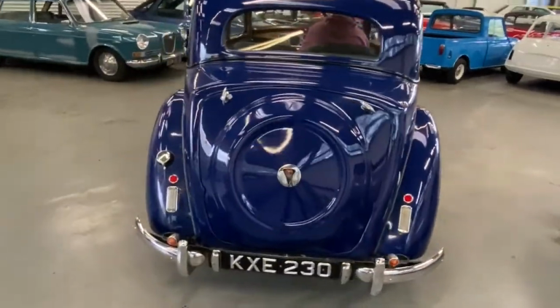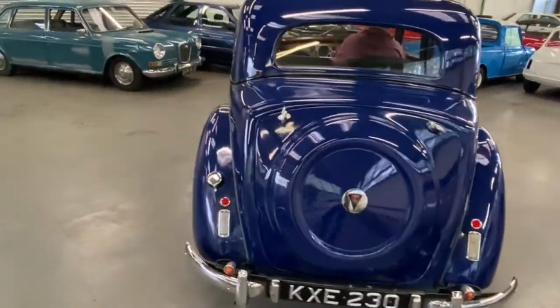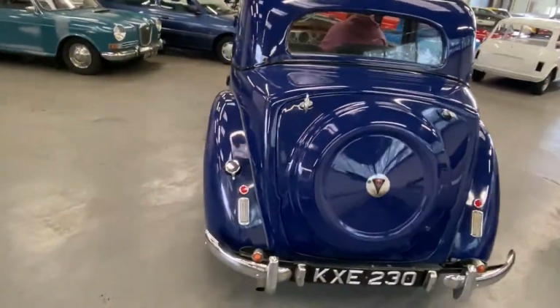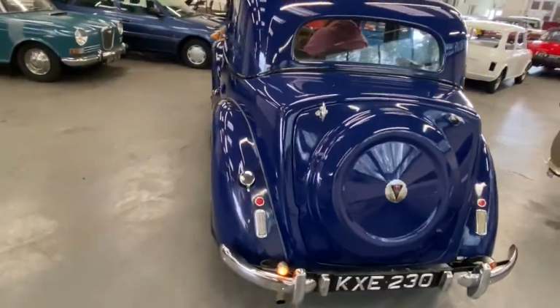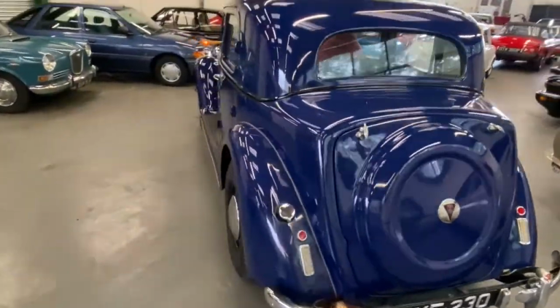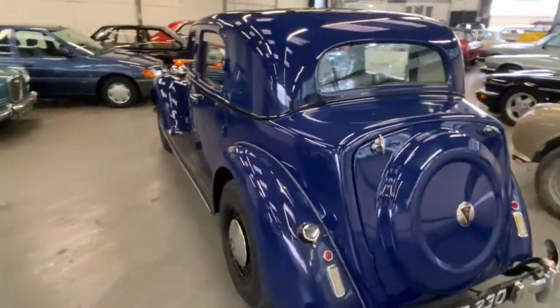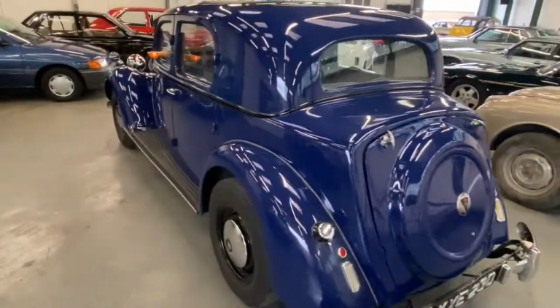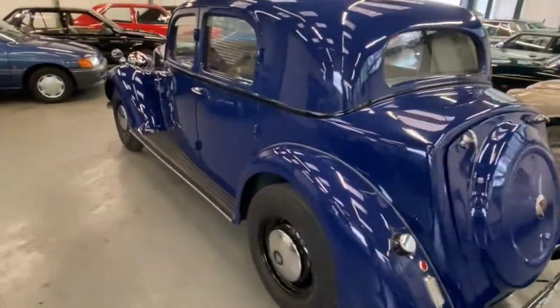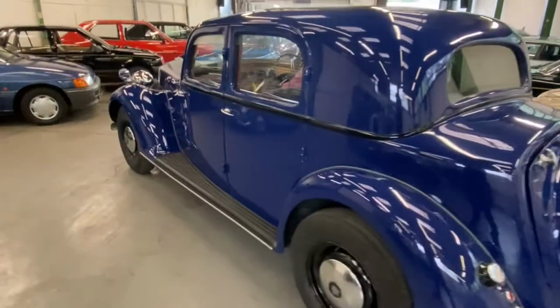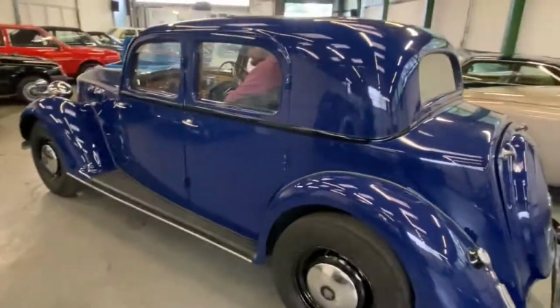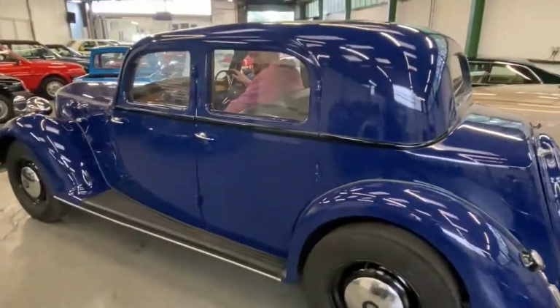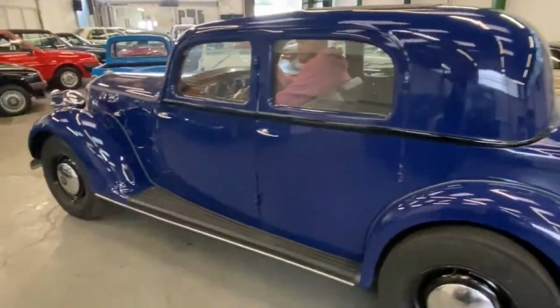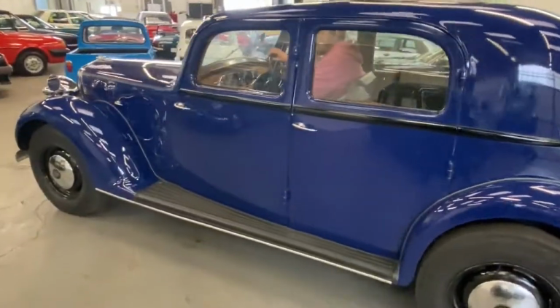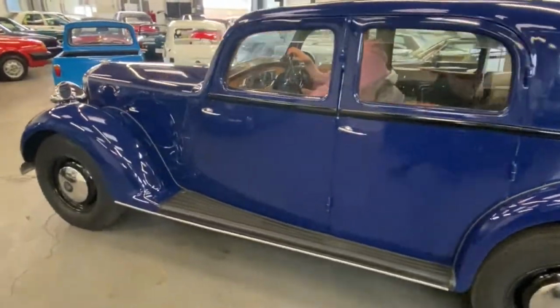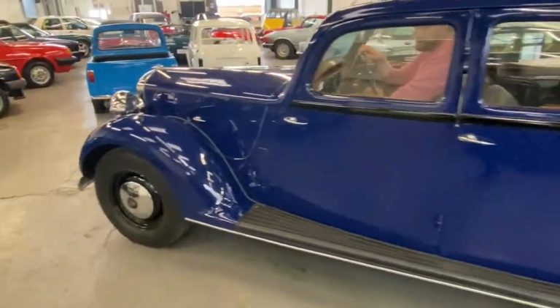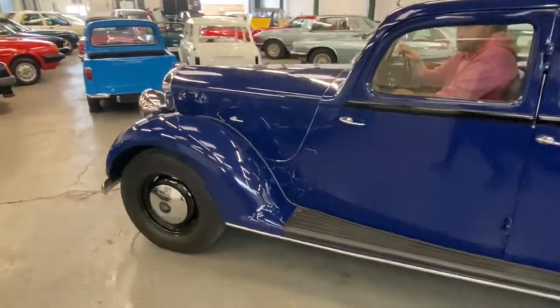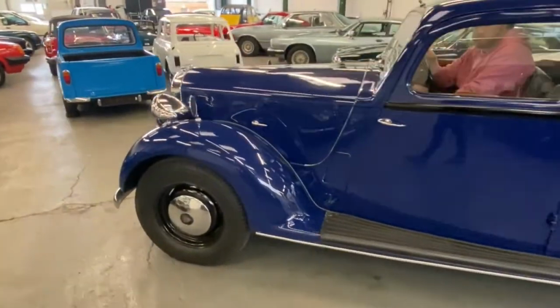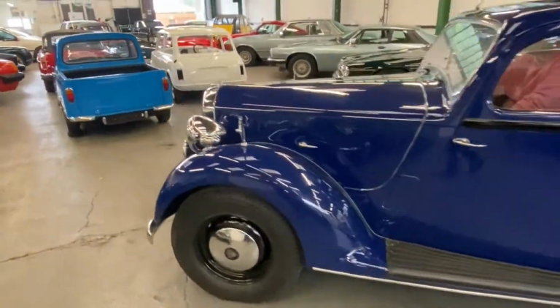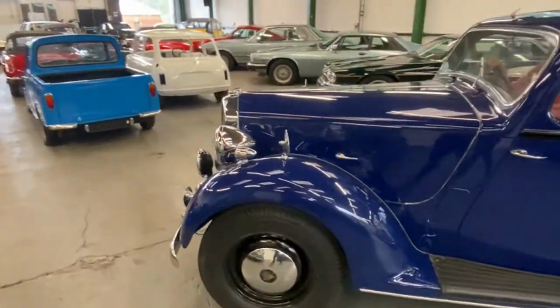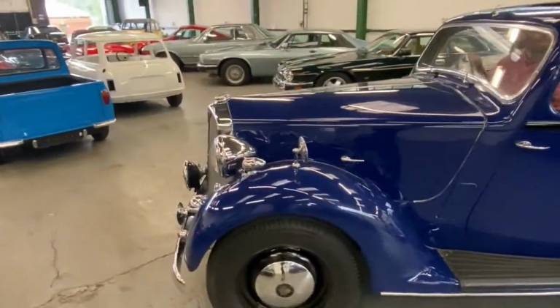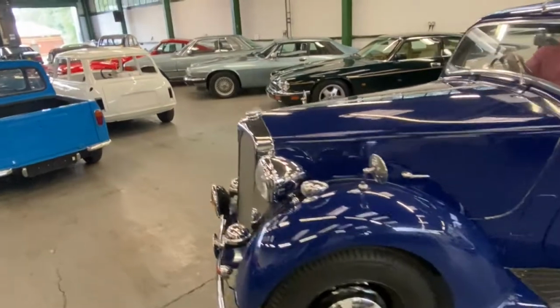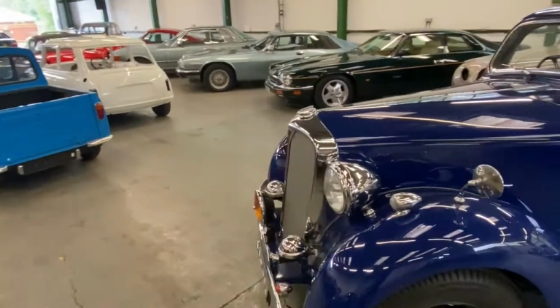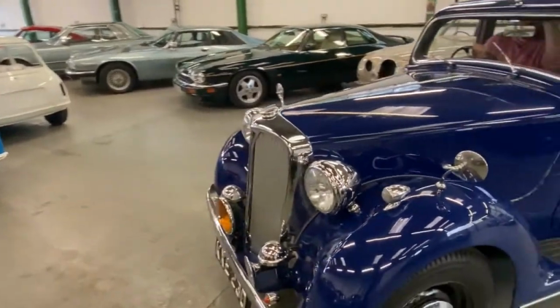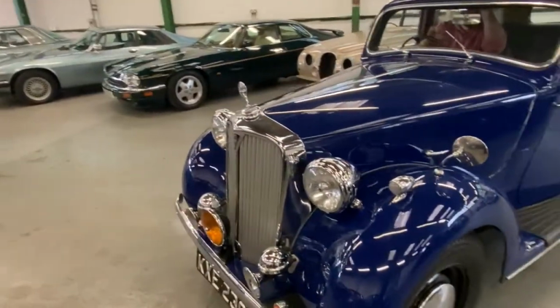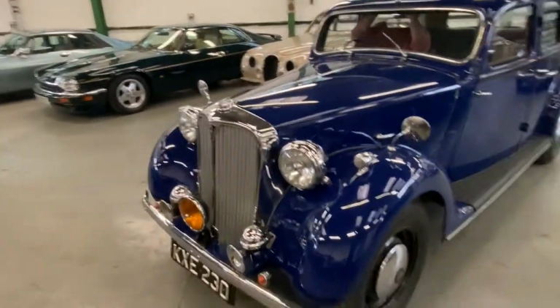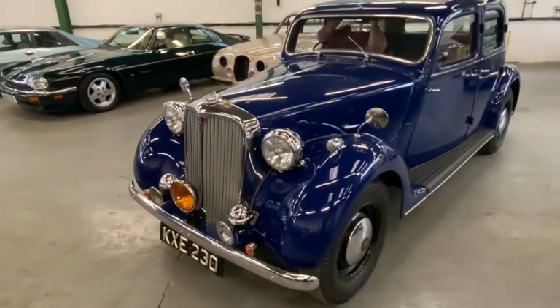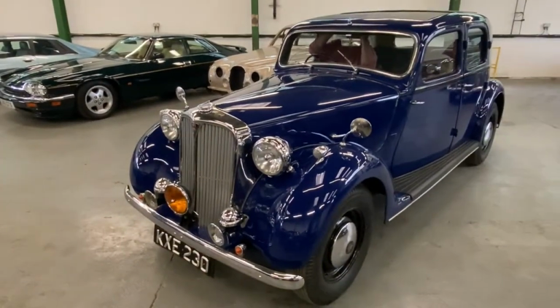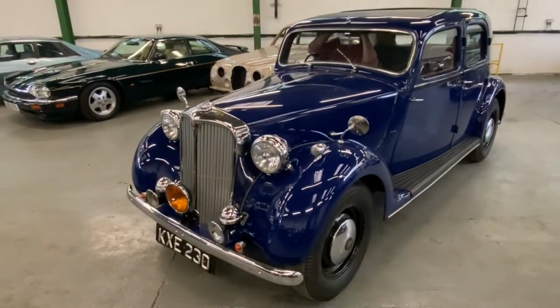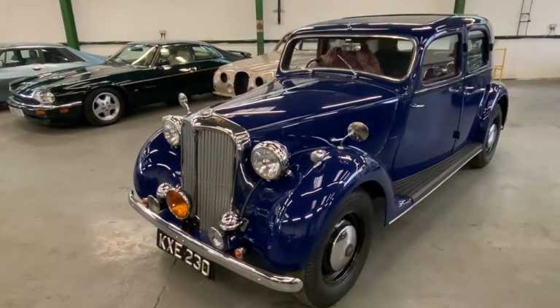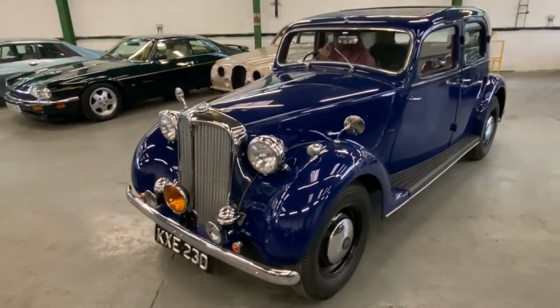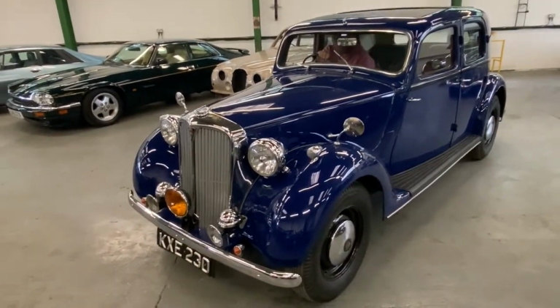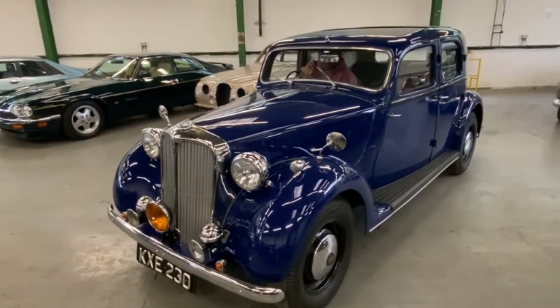Come have a look guys, see what you think. It's a nice car — ready to go, use it for the shows, take it to the shops, take it right from the block. There you have it — it's honest, what you see is what you get.